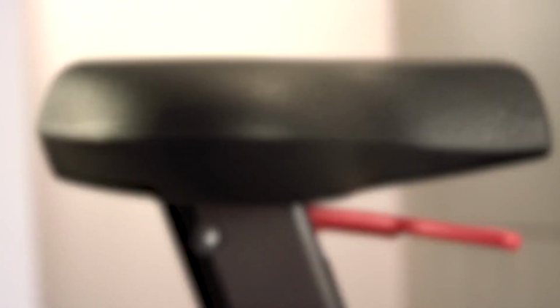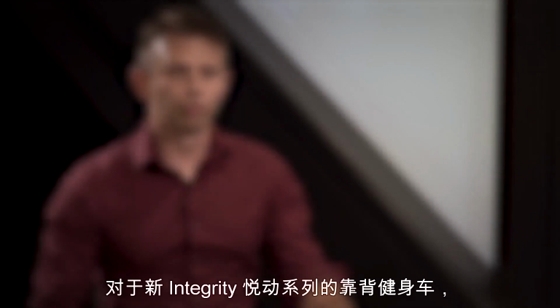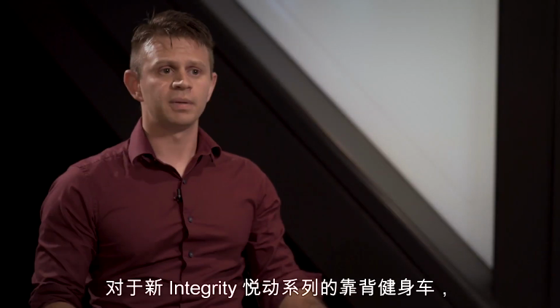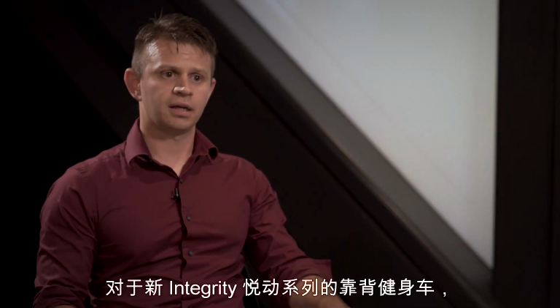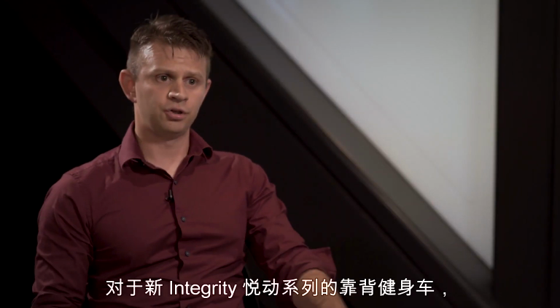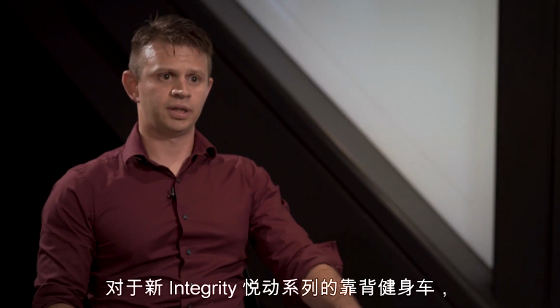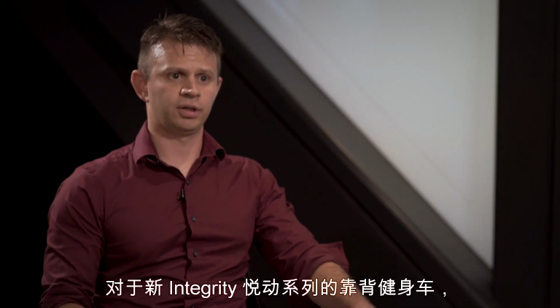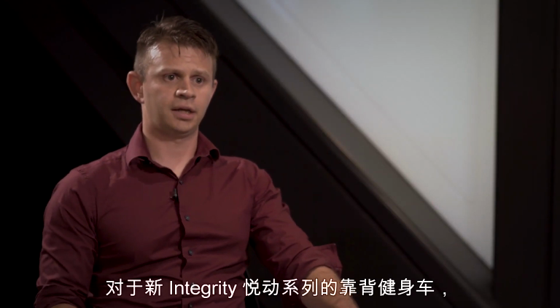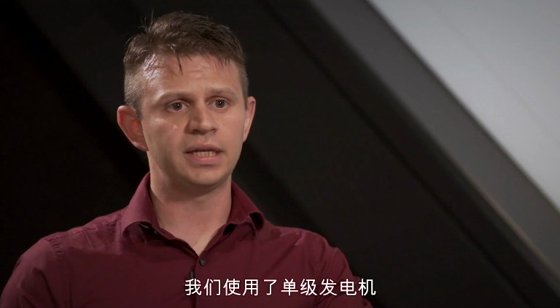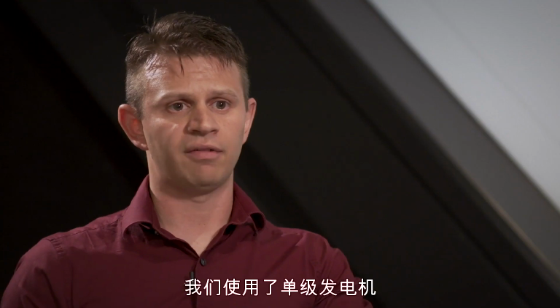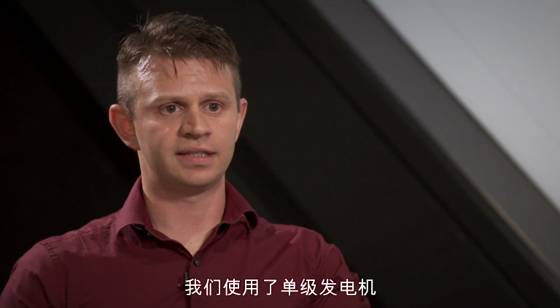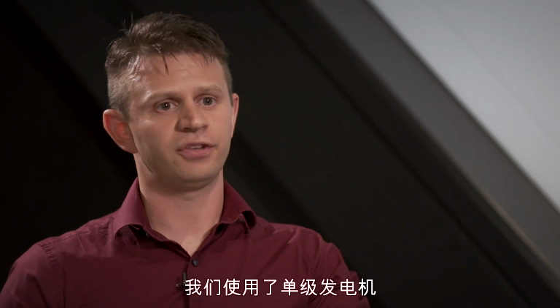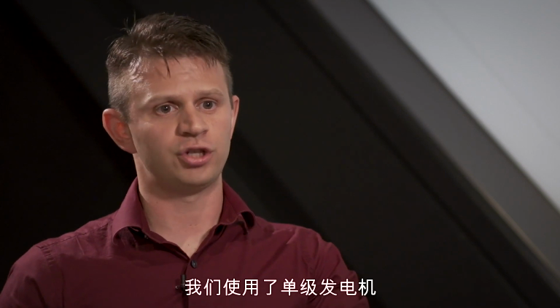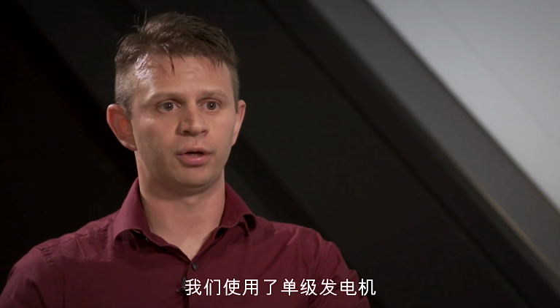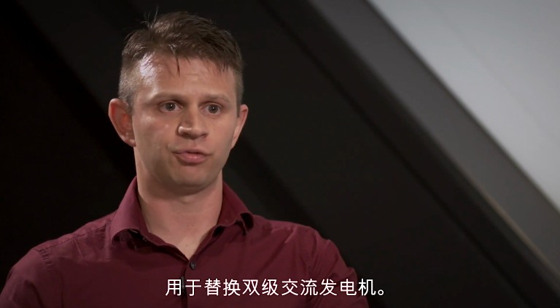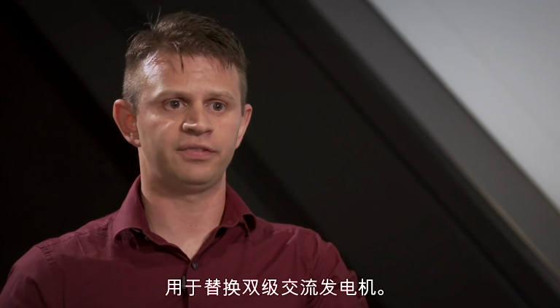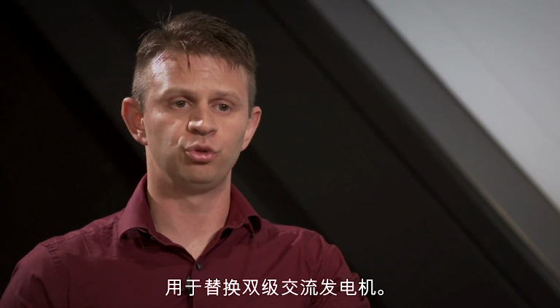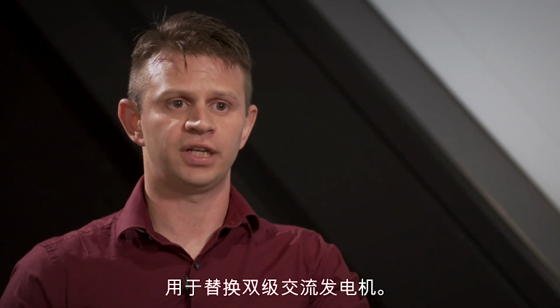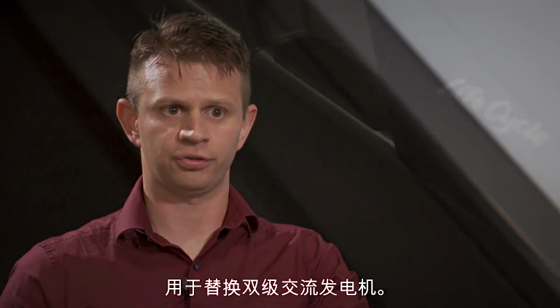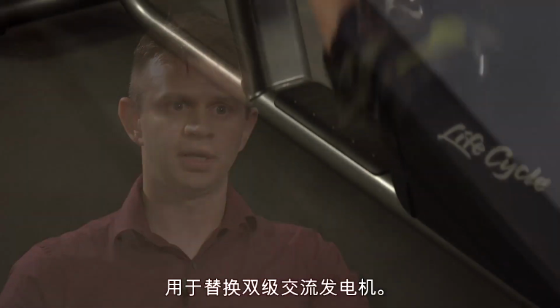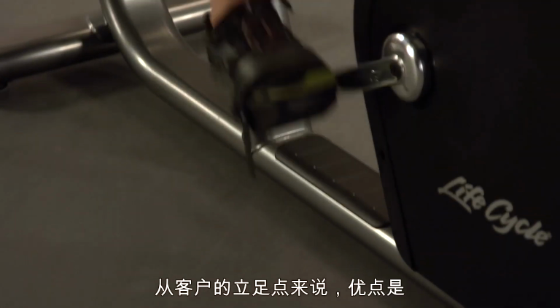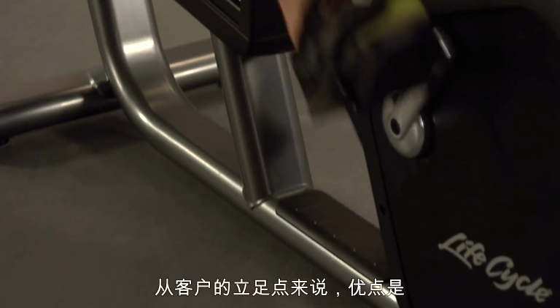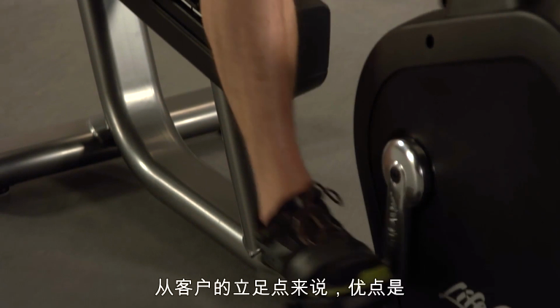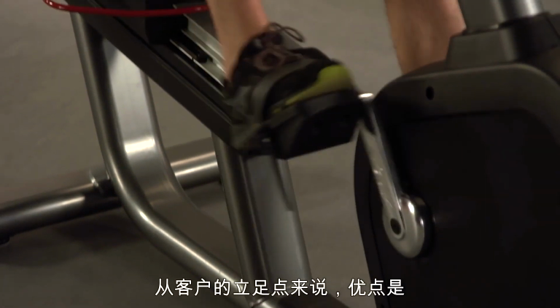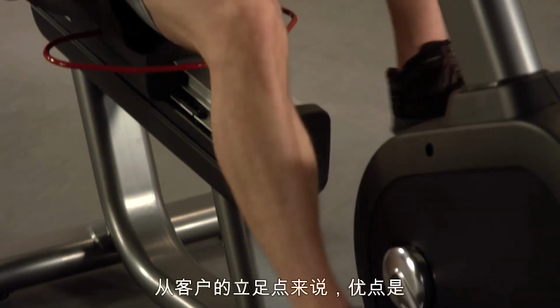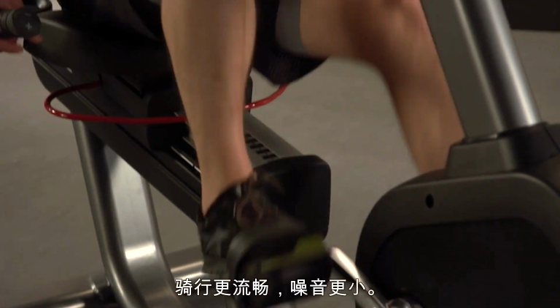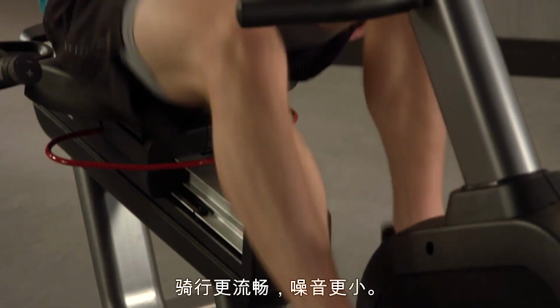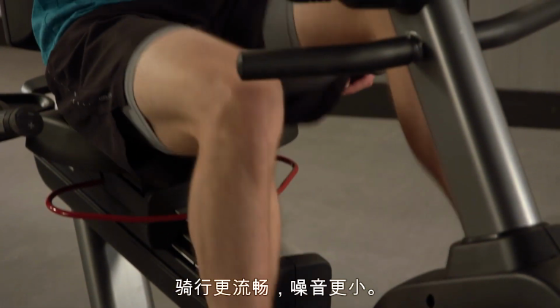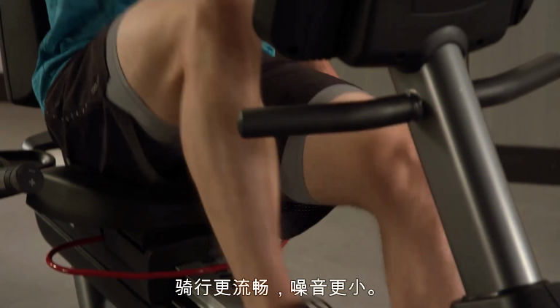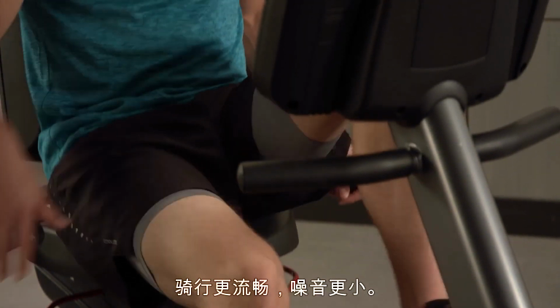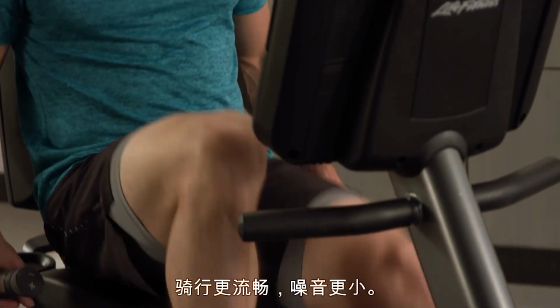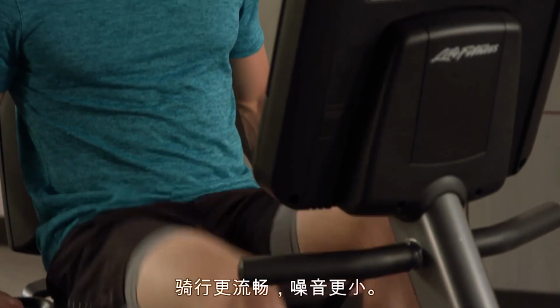For the recumbent bike on the new Integrity line, we have a single-stage generator that's replacing a dual-stage alternator. The benefit from the customer standpoint is going to be a smoother ride and improvement to the noise.